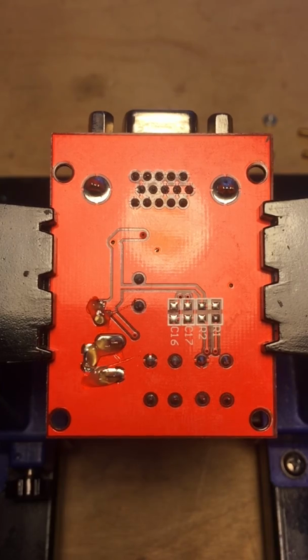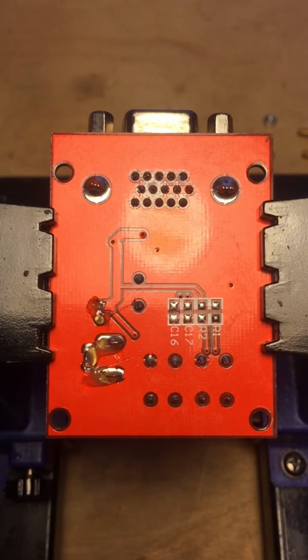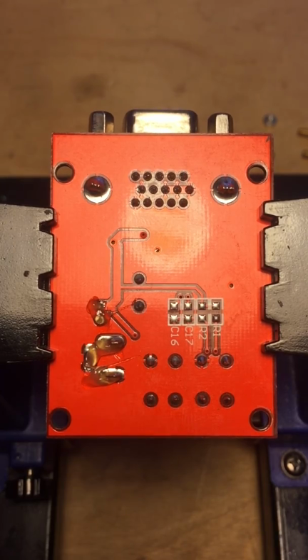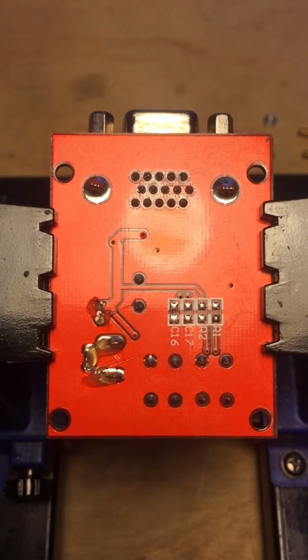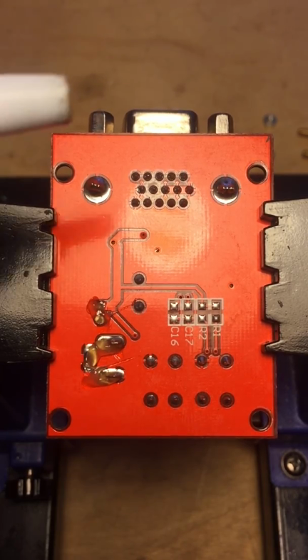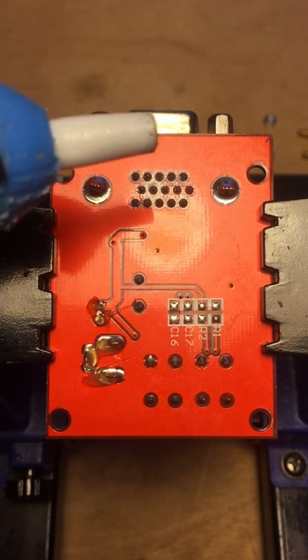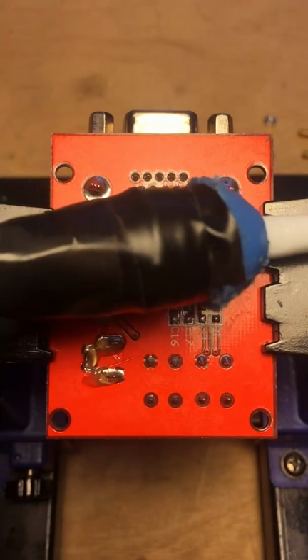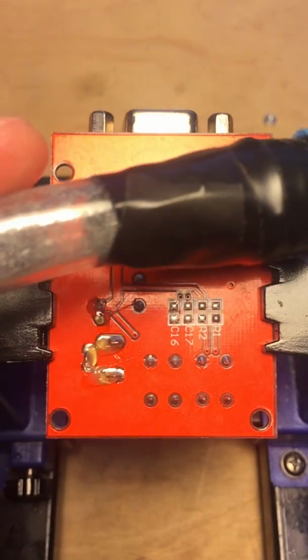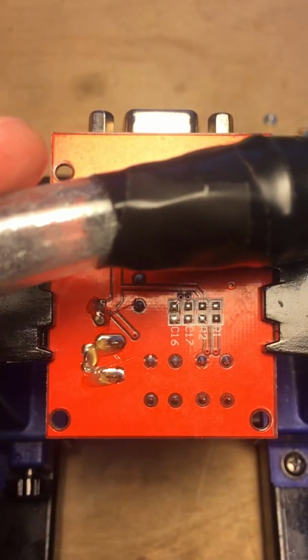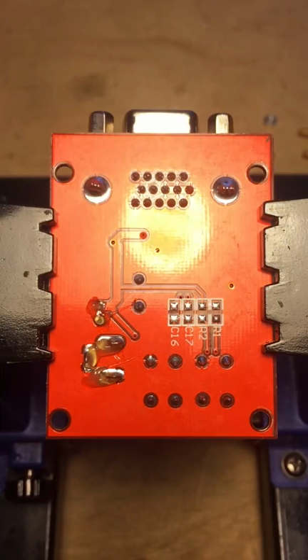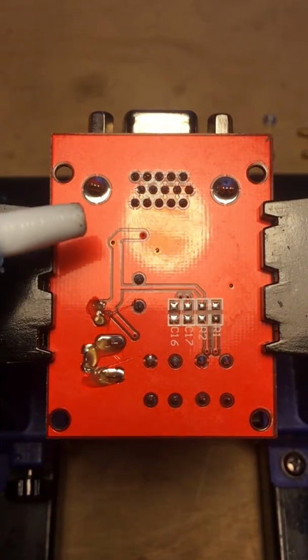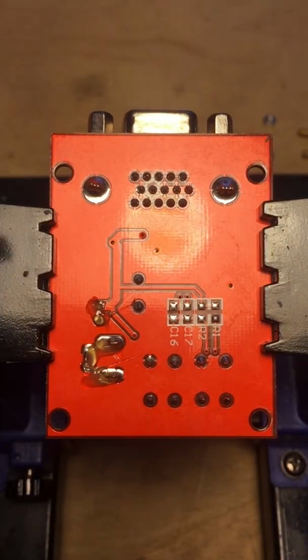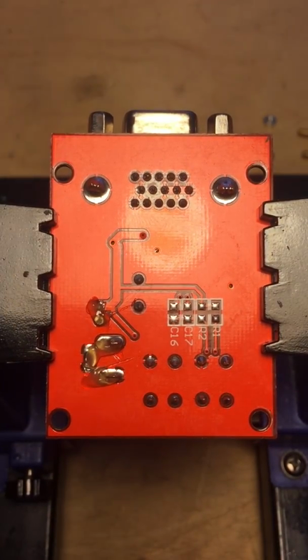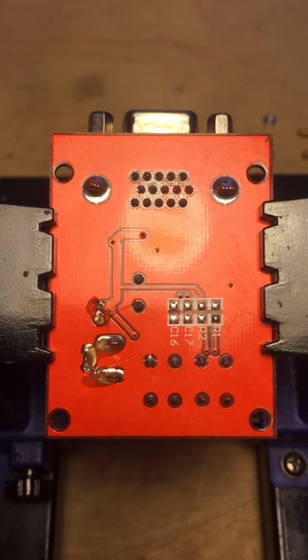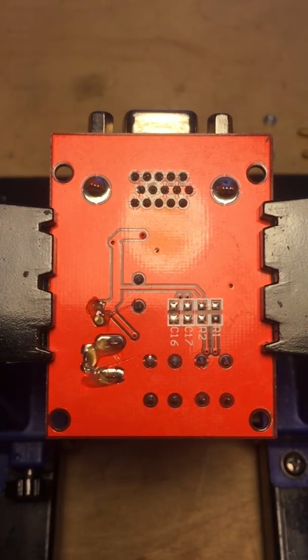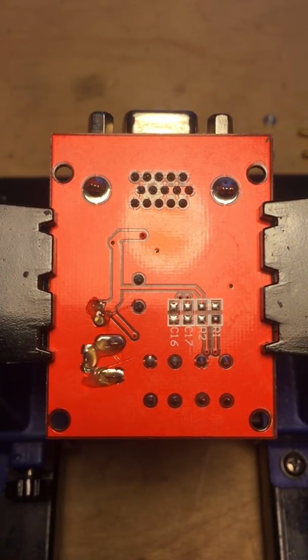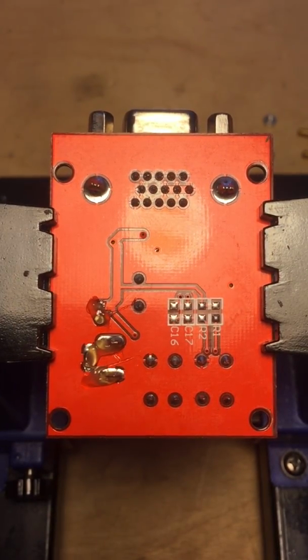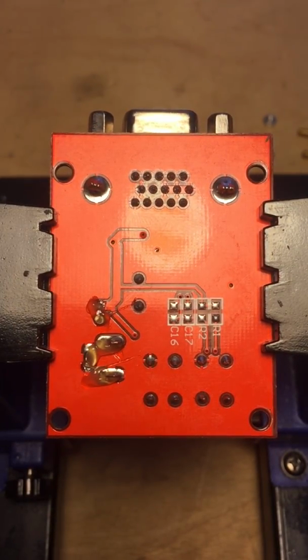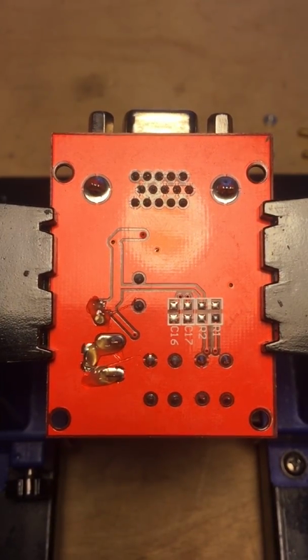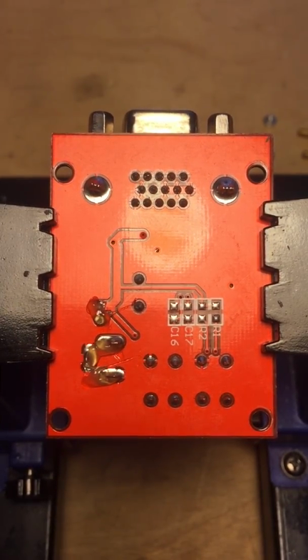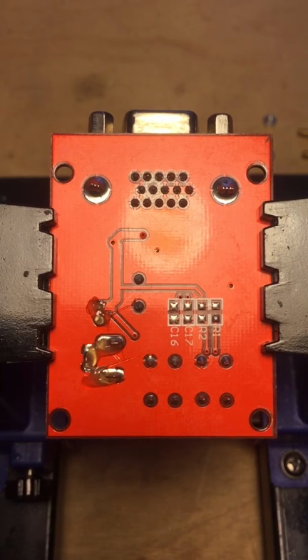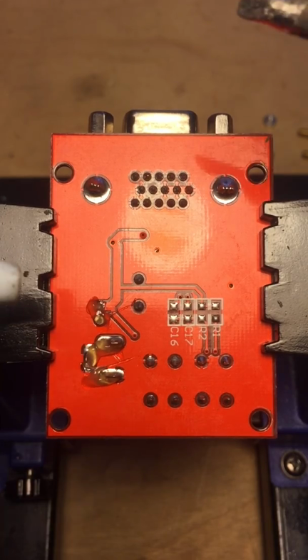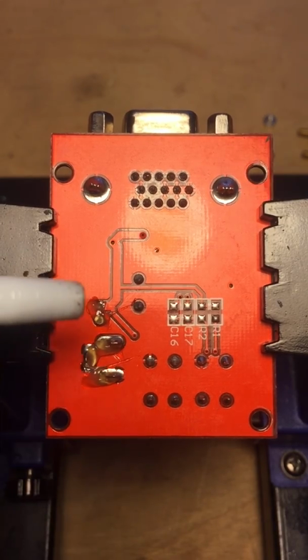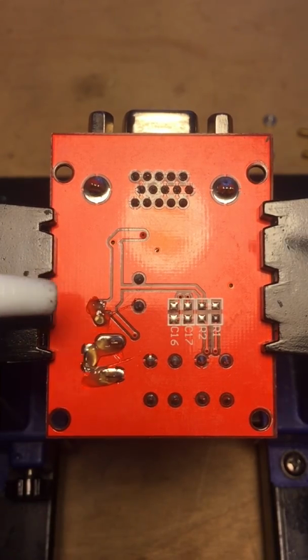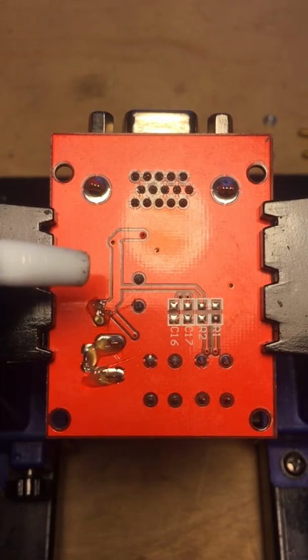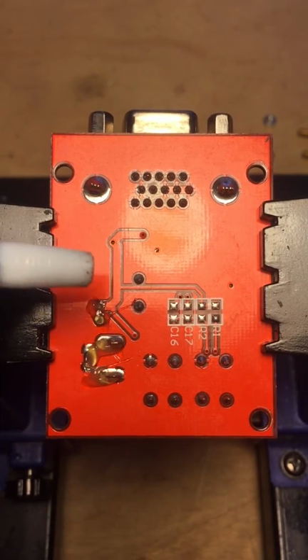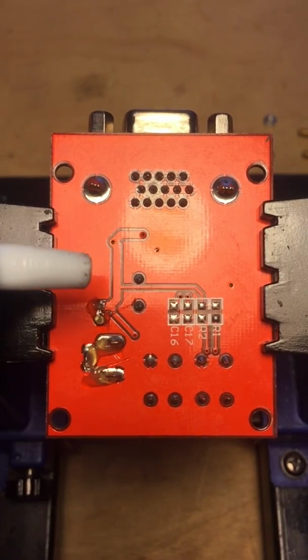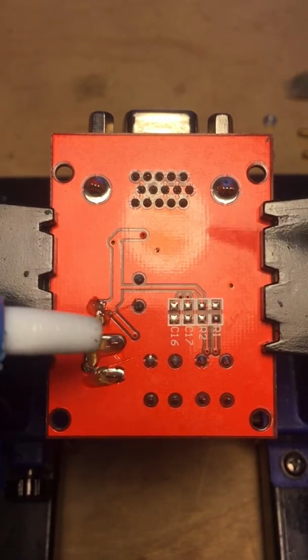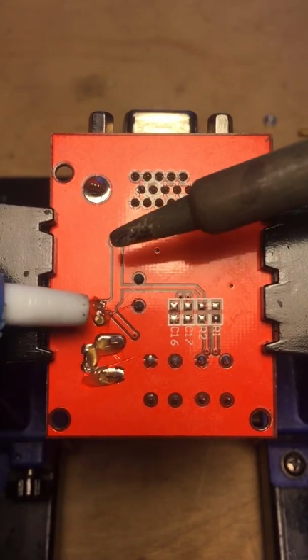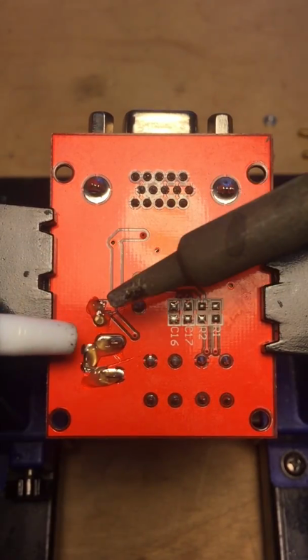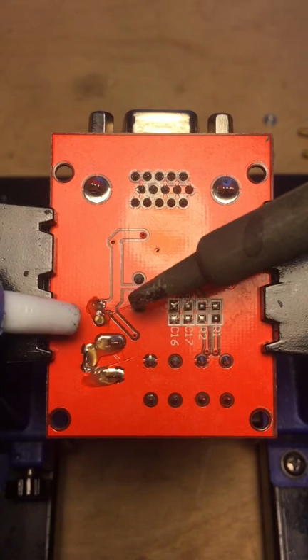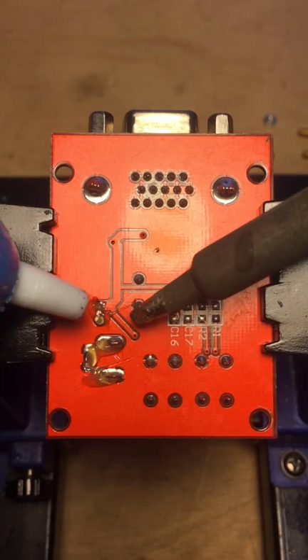I have a desoldering pump nozzle attached to a shop vac, which is the coolest thing I've ever made. But you can do this with a regular one too — it just might take a little bit longer.